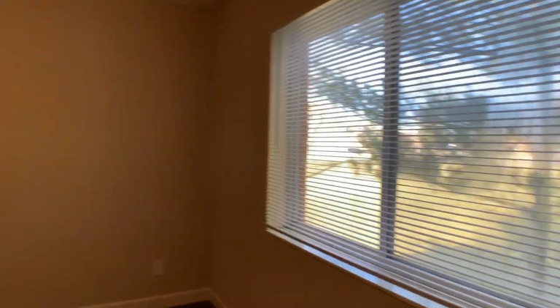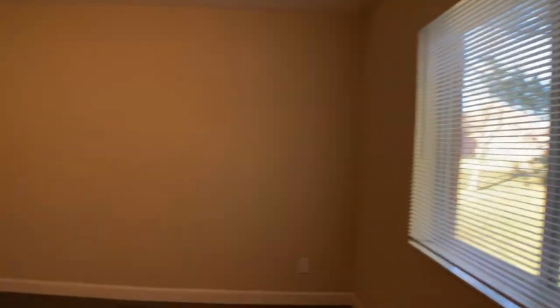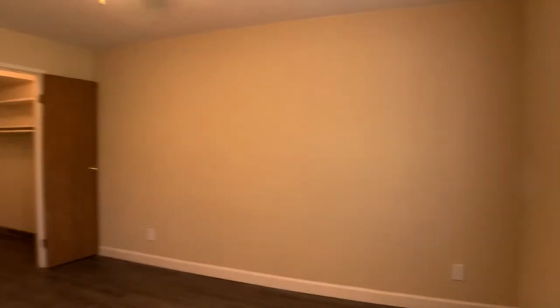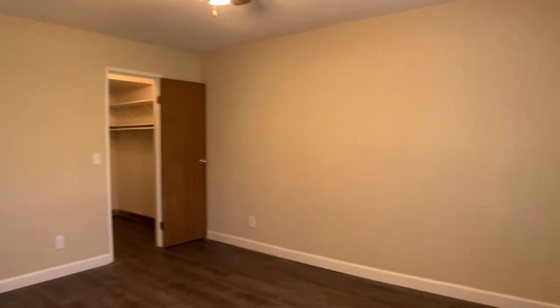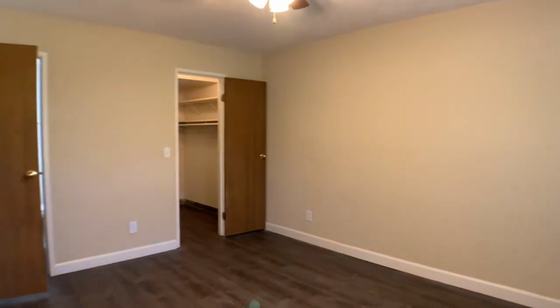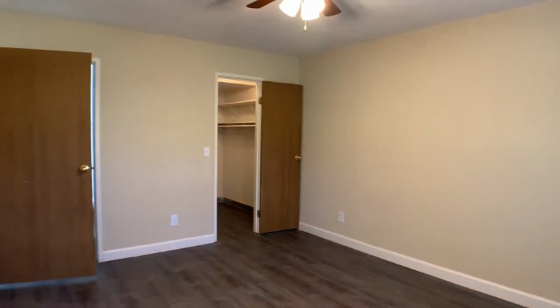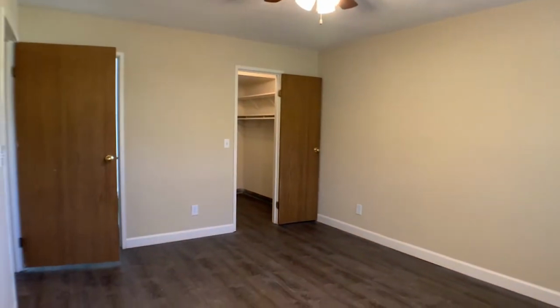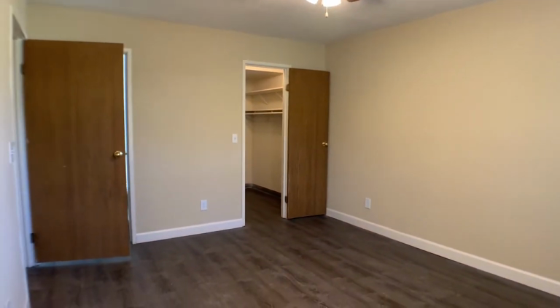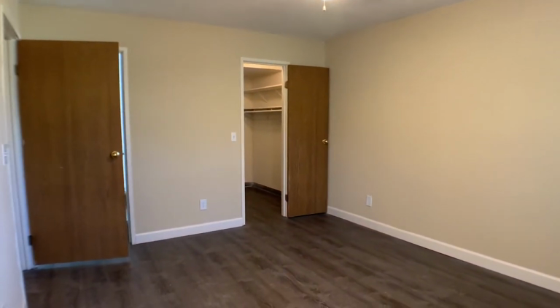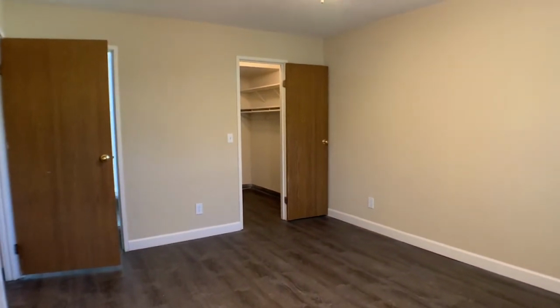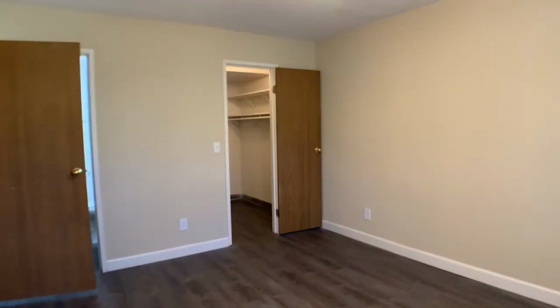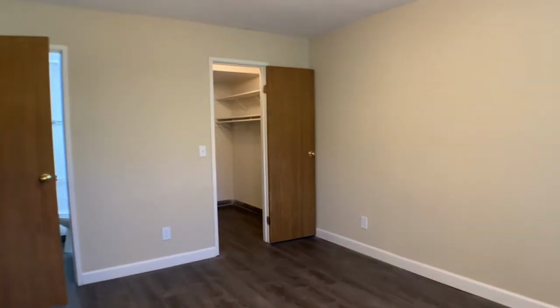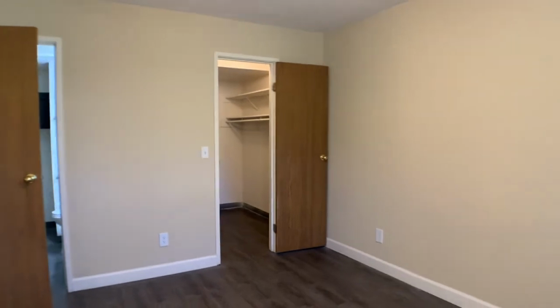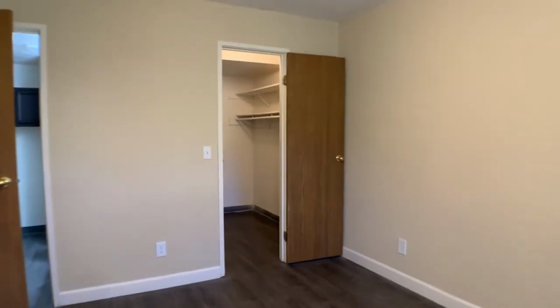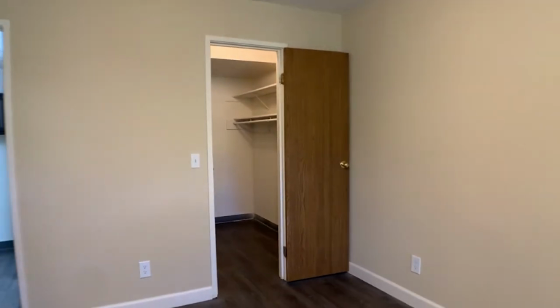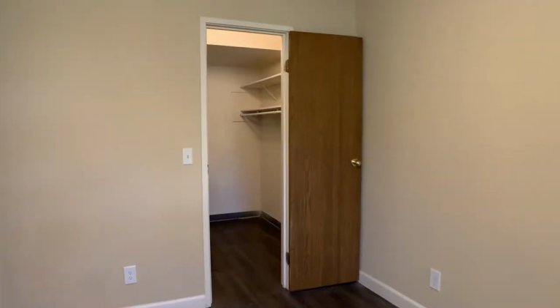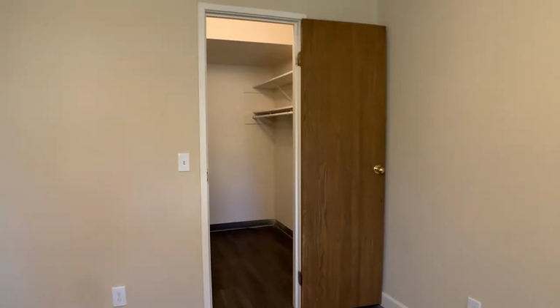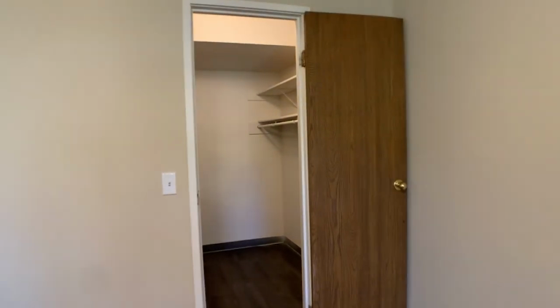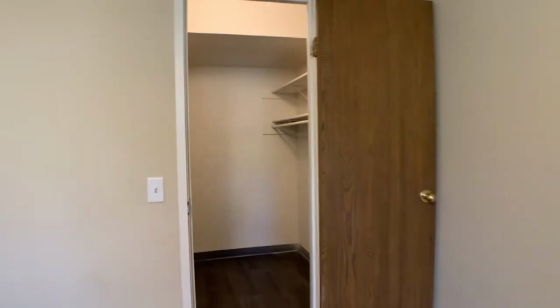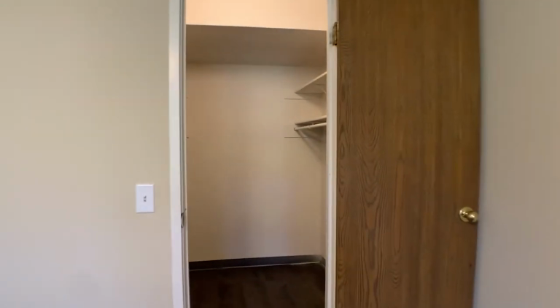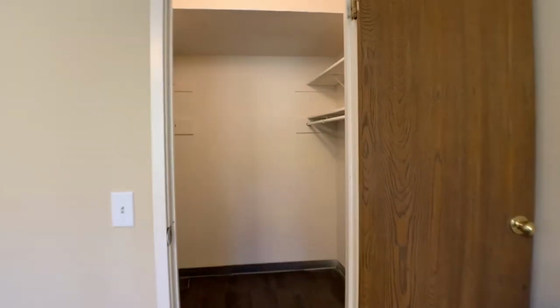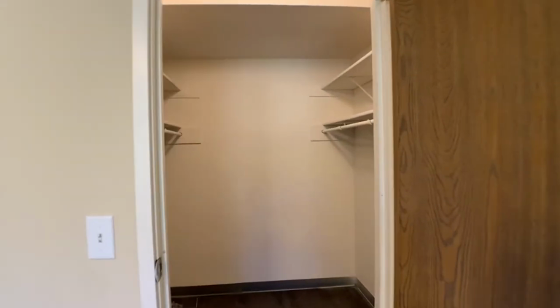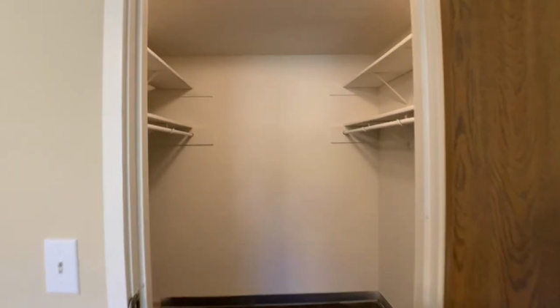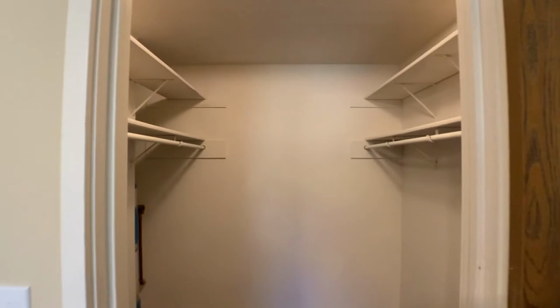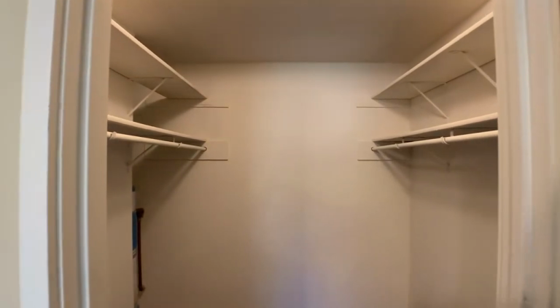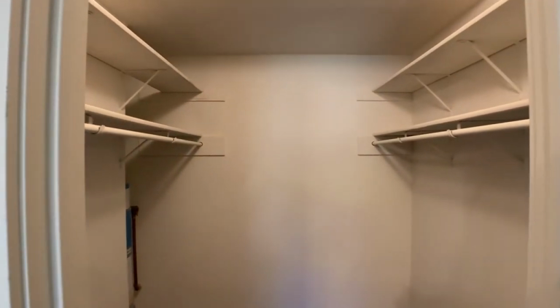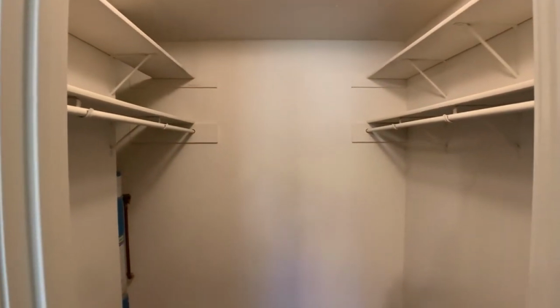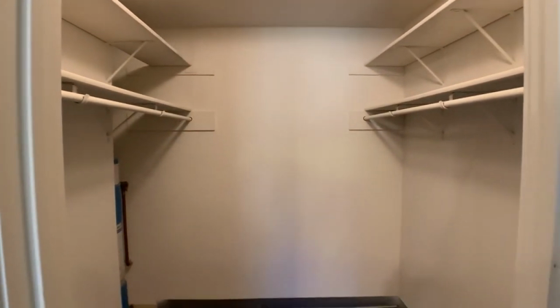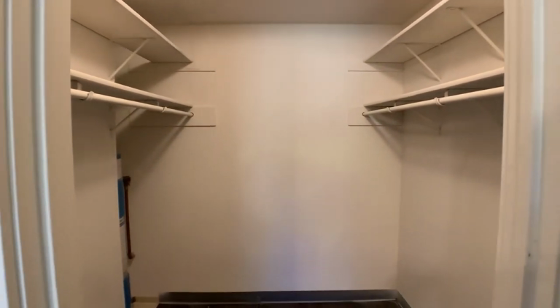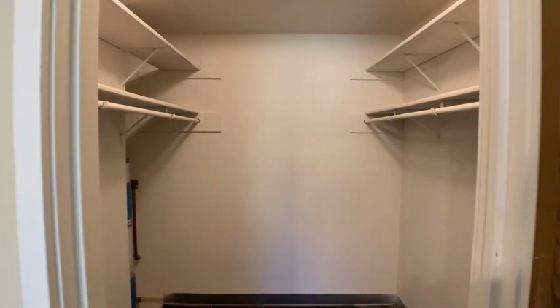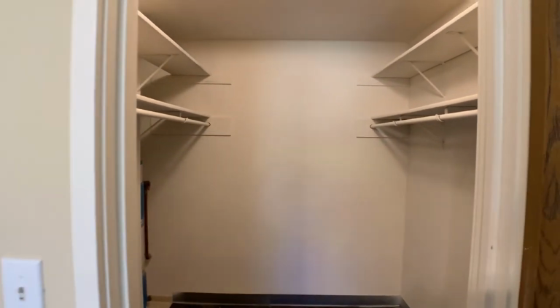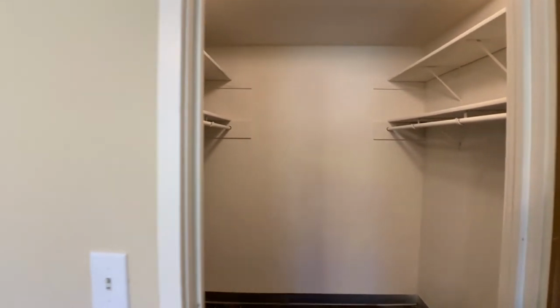Over here we have our large closet — a lot of shoes and clothes and even some extra storage in there.